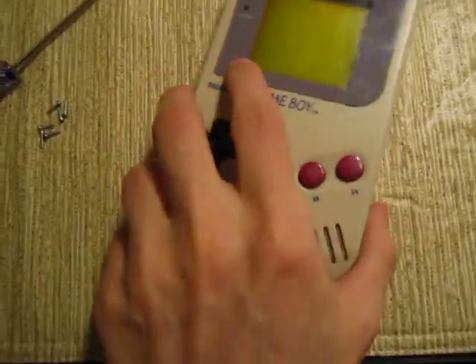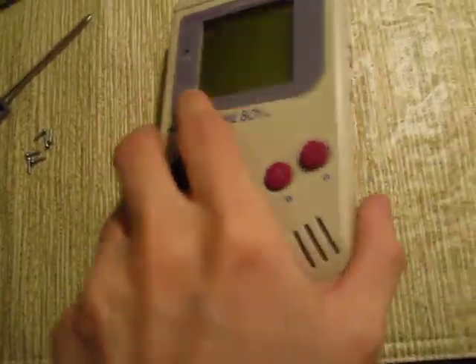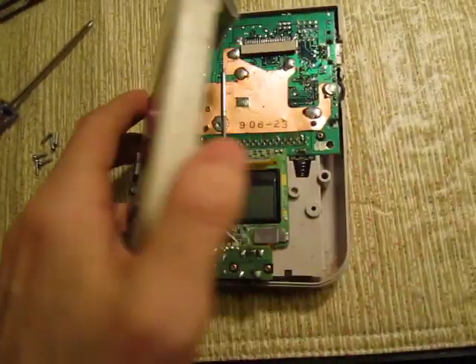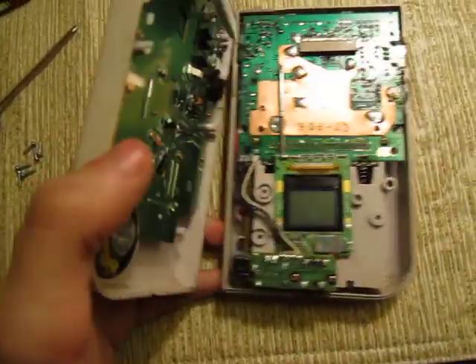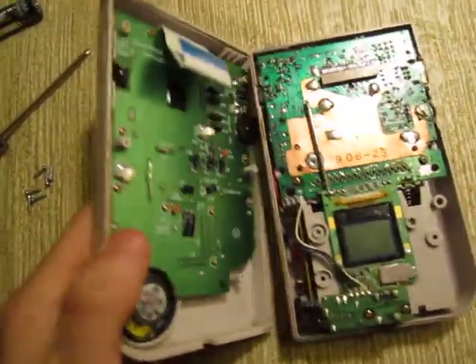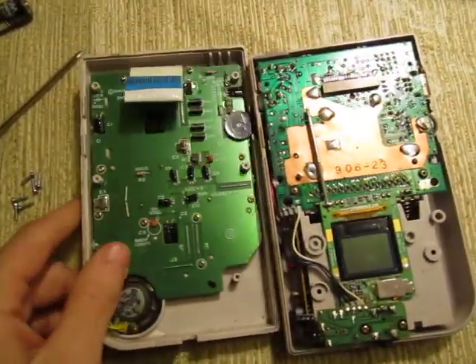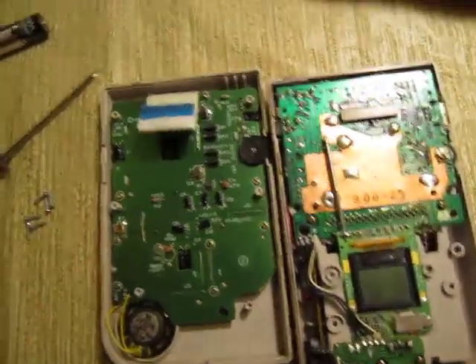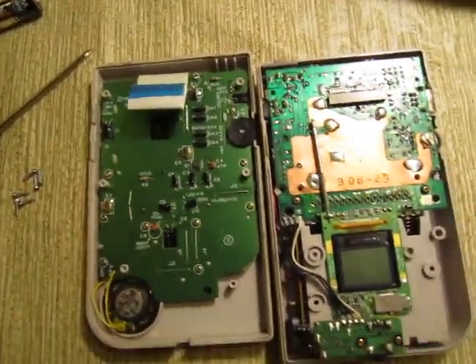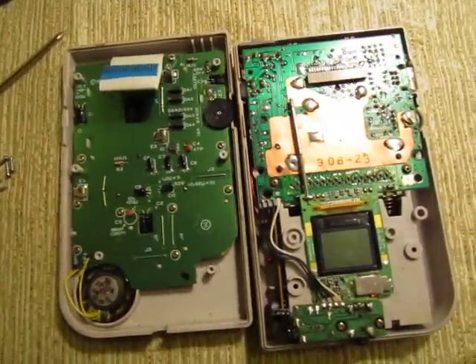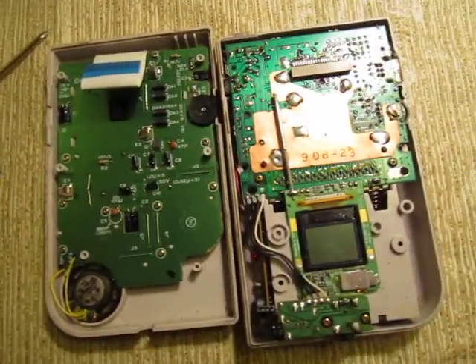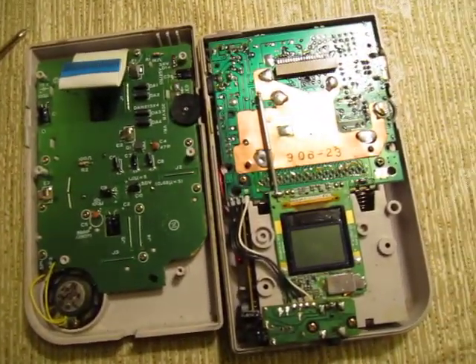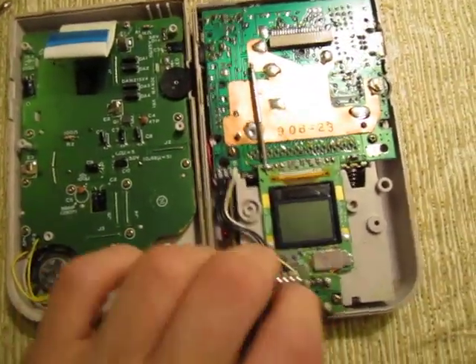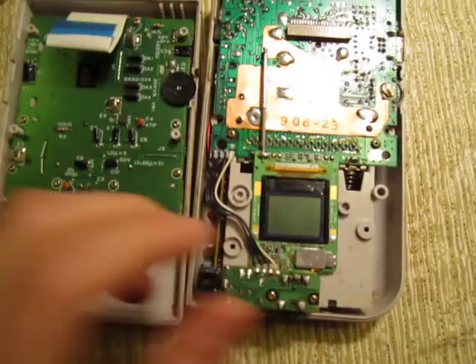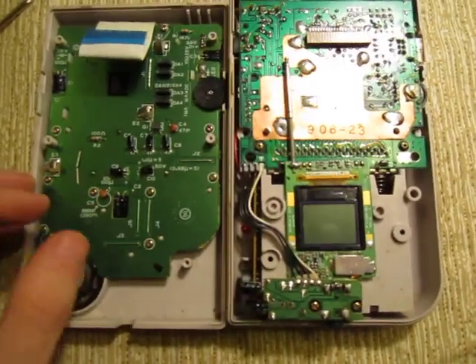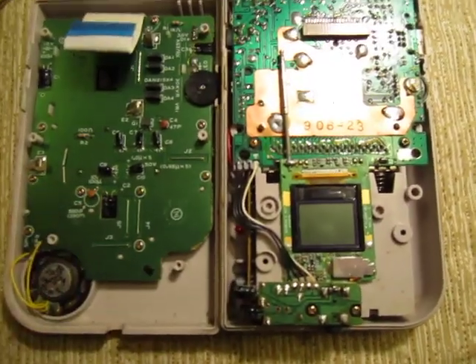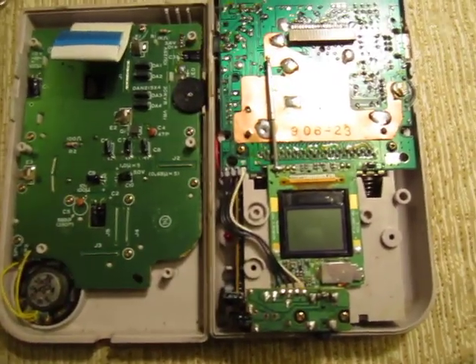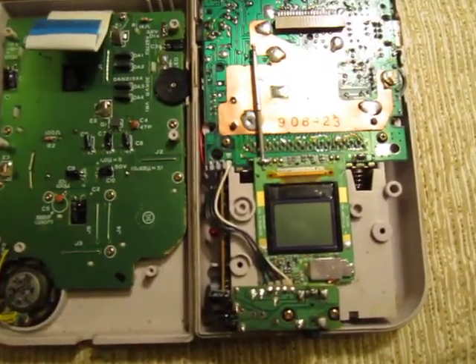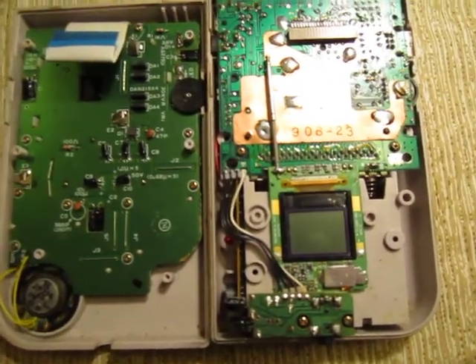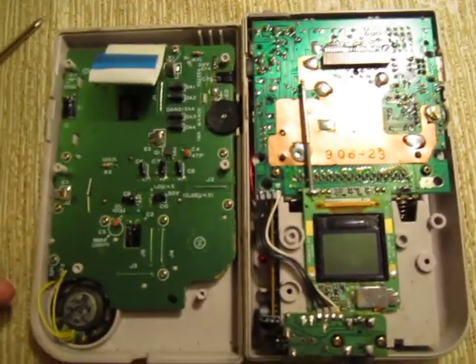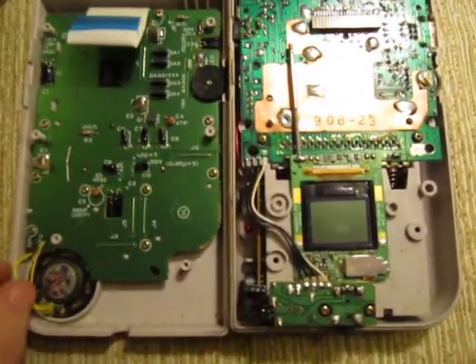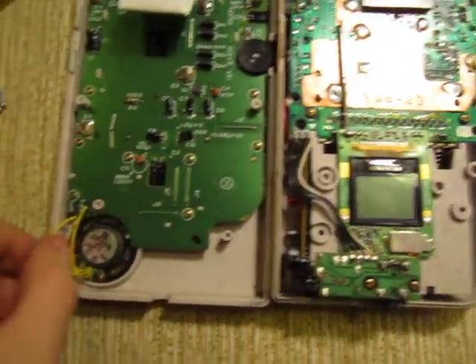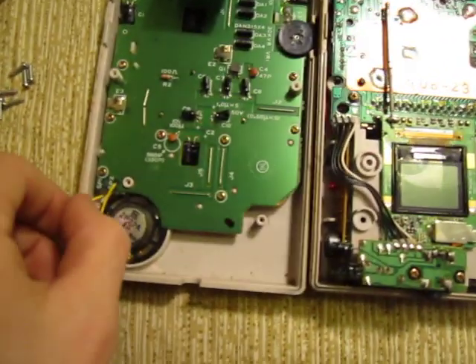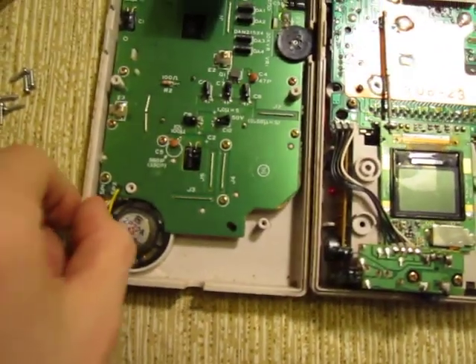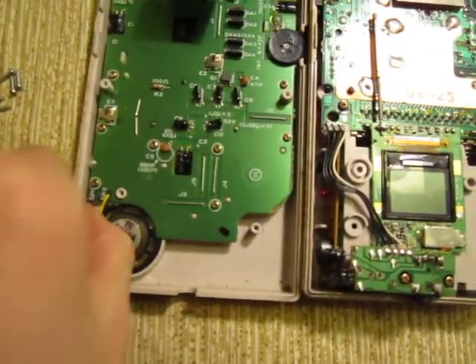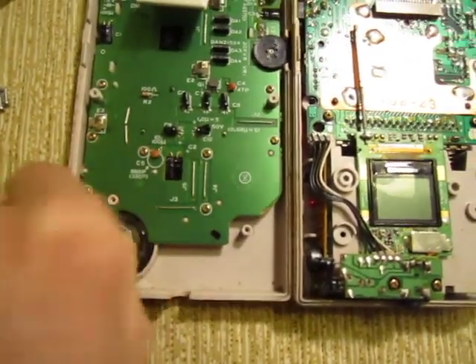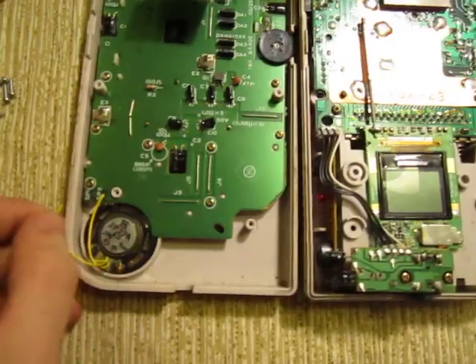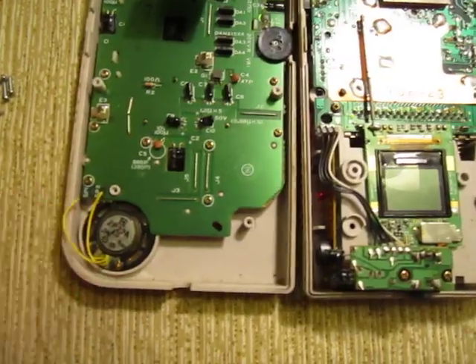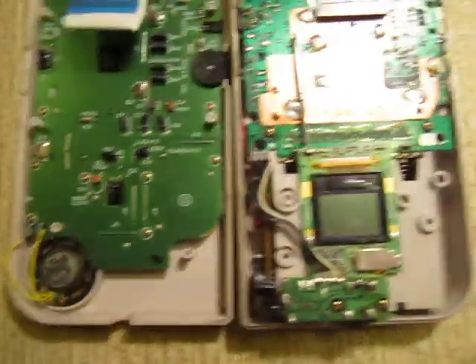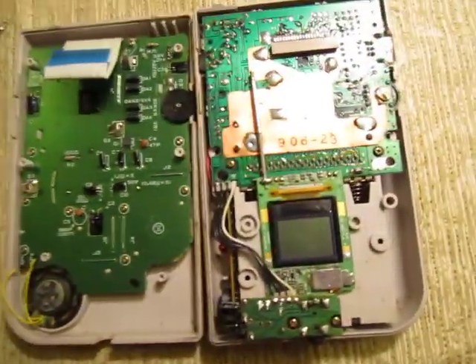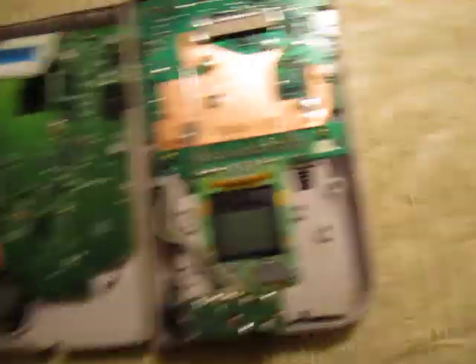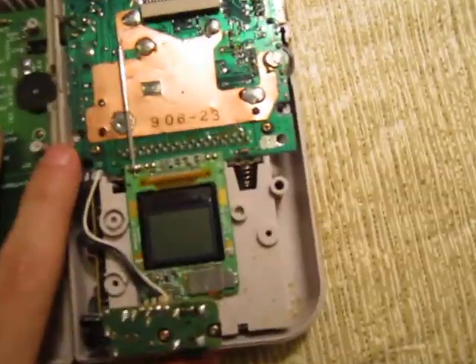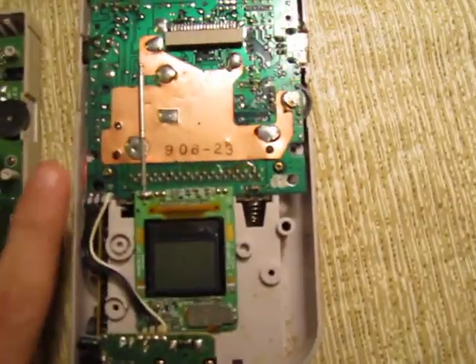So I opened it up and, long story short, I couldn't figure out what to do. Everything seems in order, aside from the speaker, which wouldn't mess it up or anything.